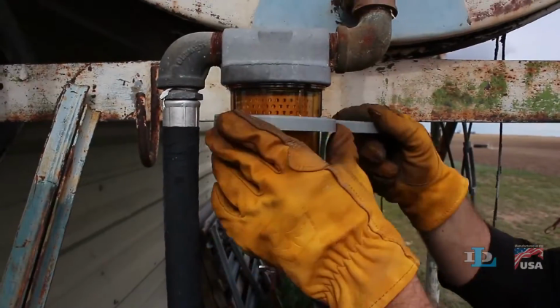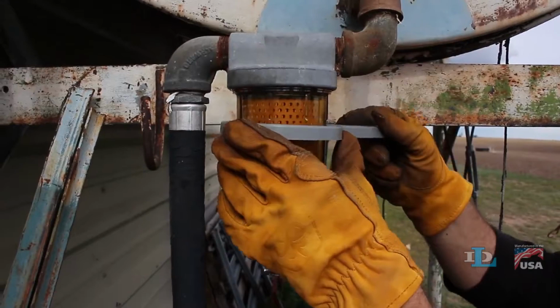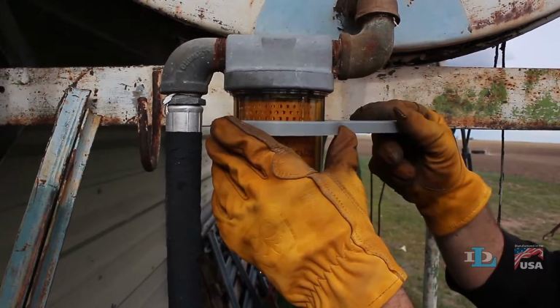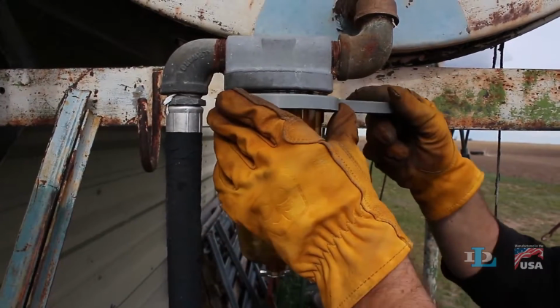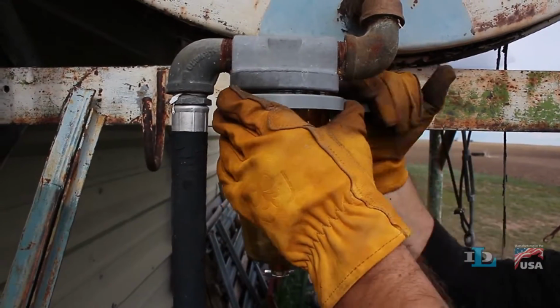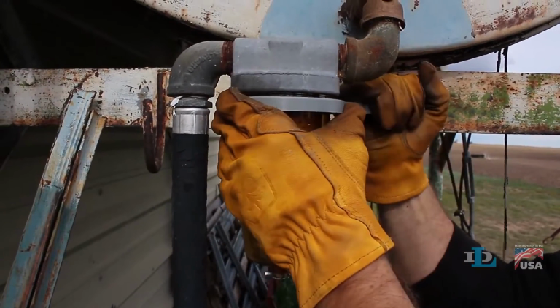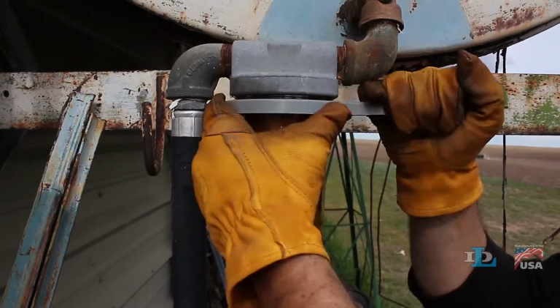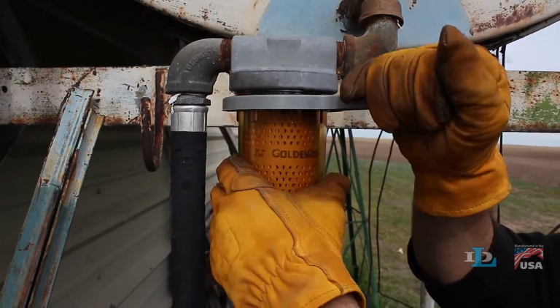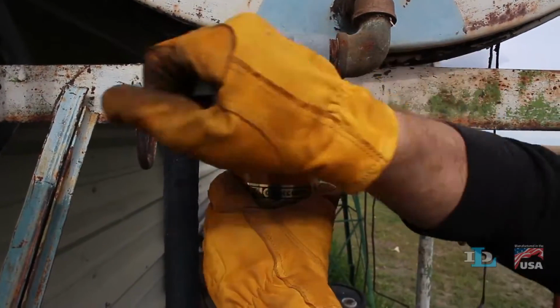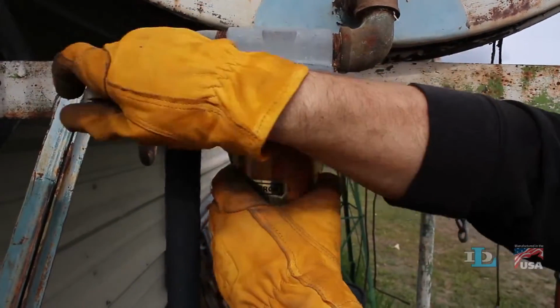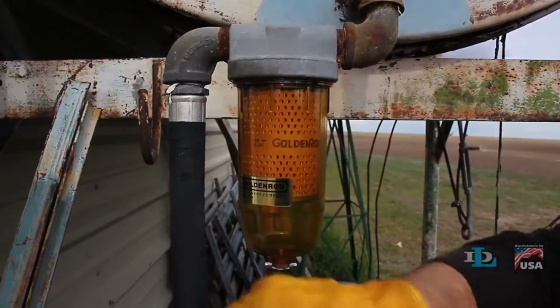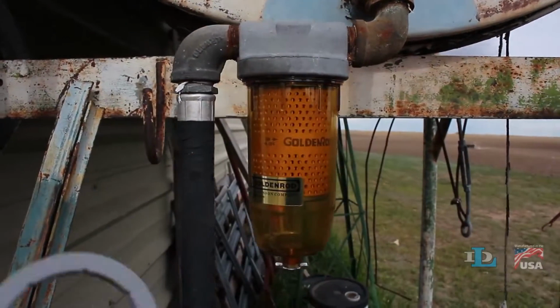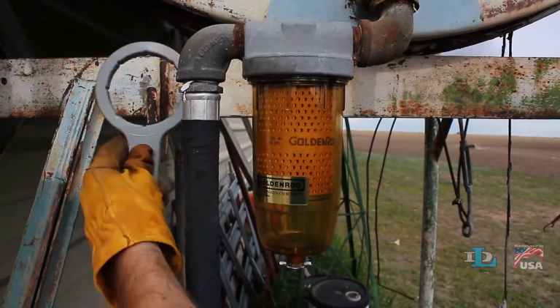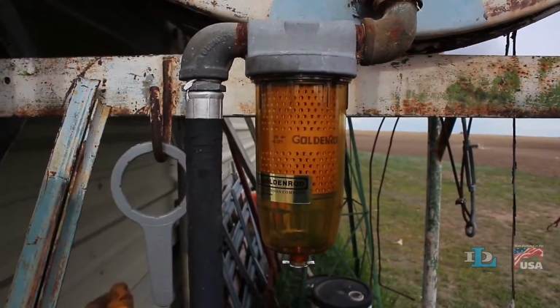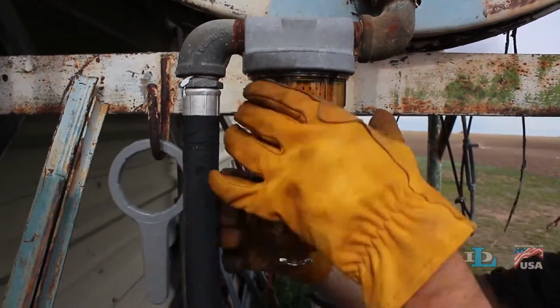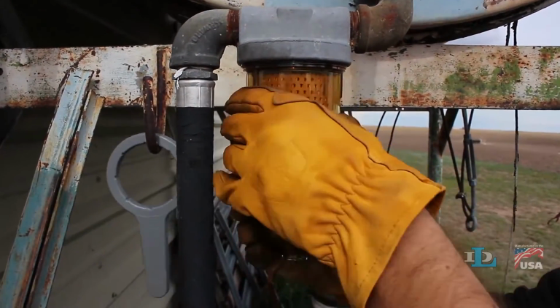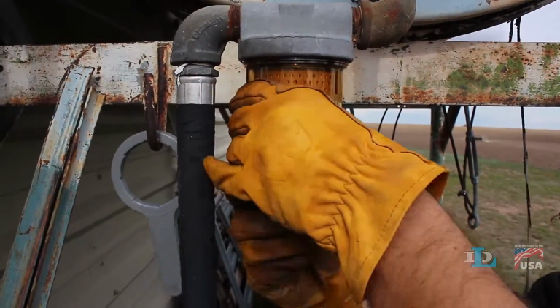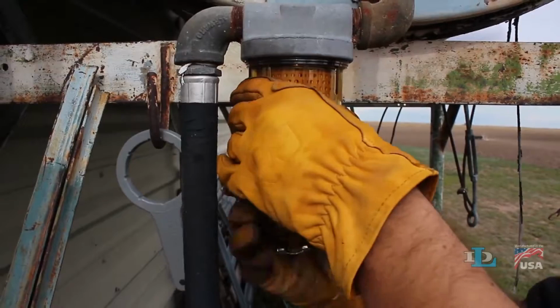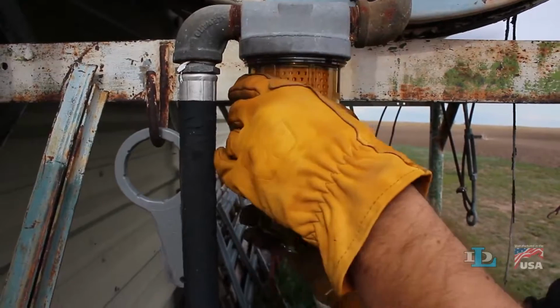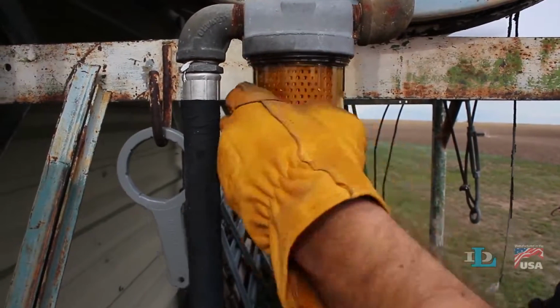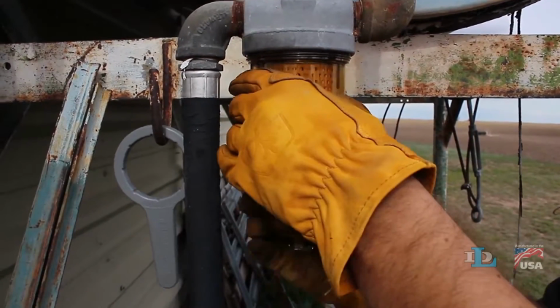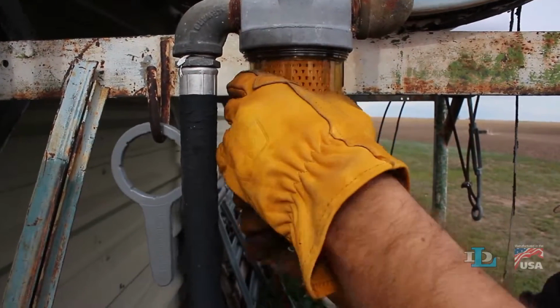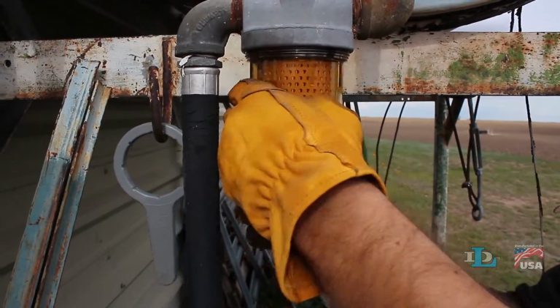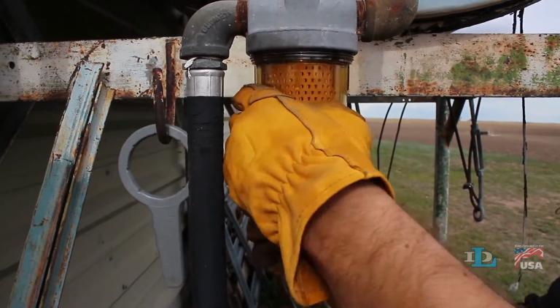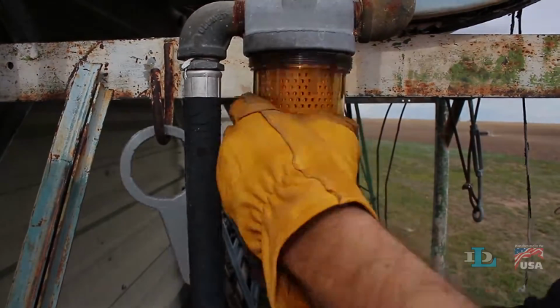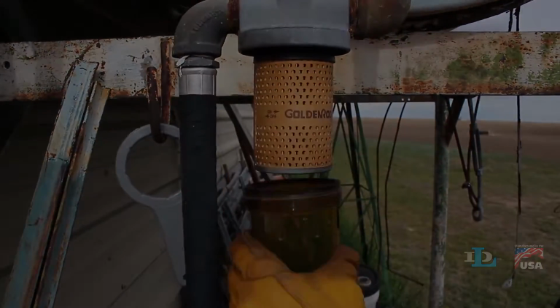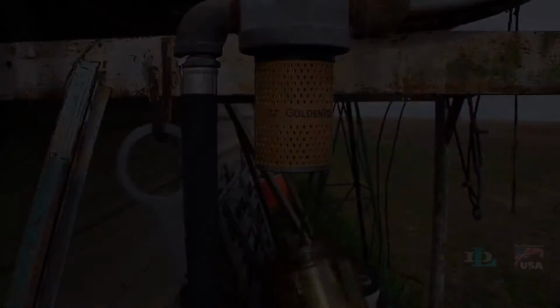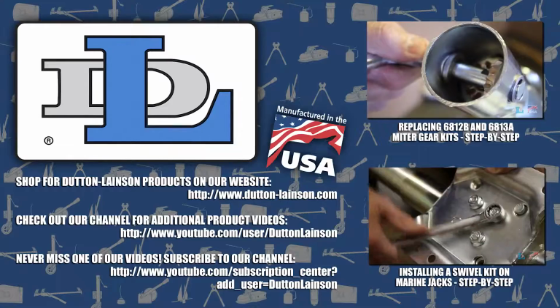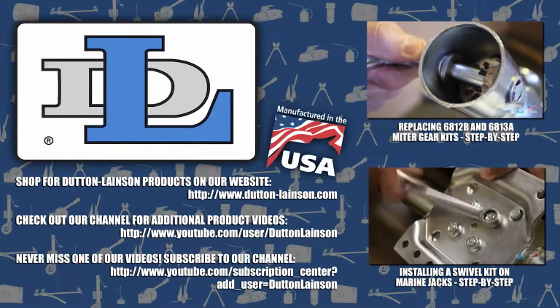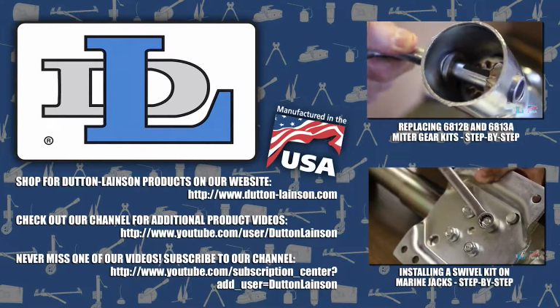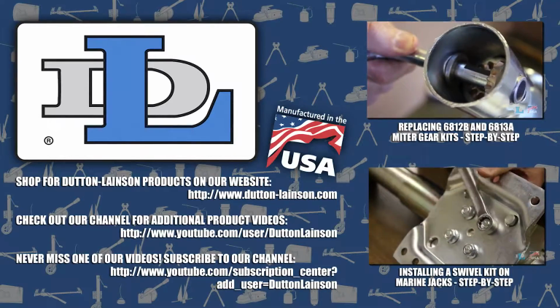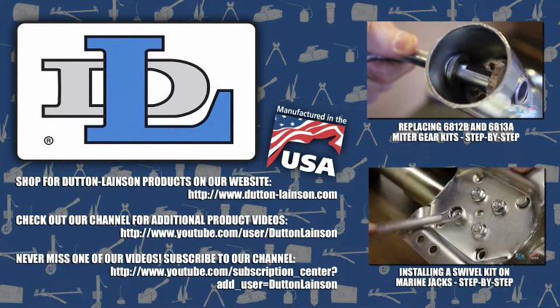A specially designed fuel tank filter wrench that saves you time and money? That's the Dutton-Lainson Difference.